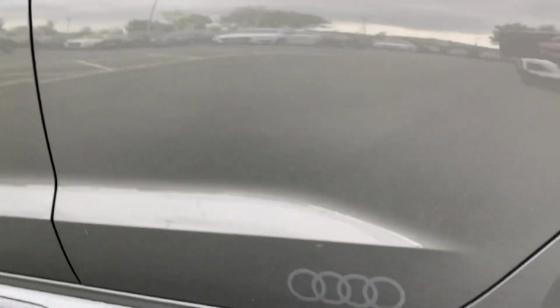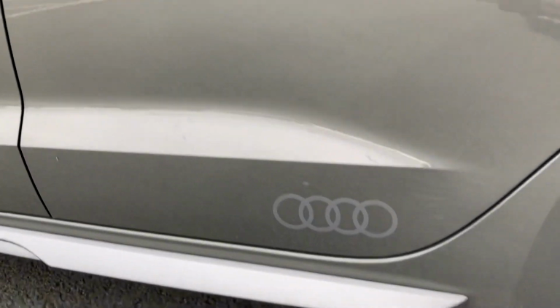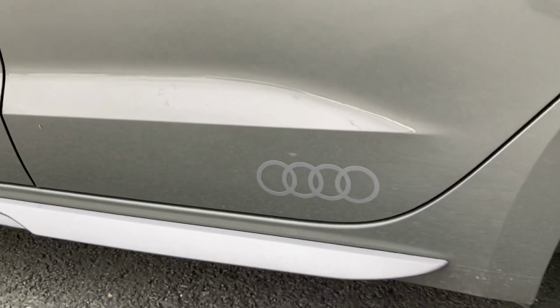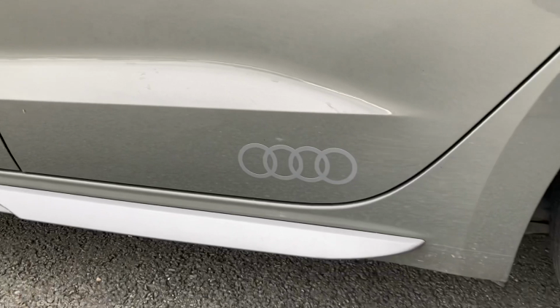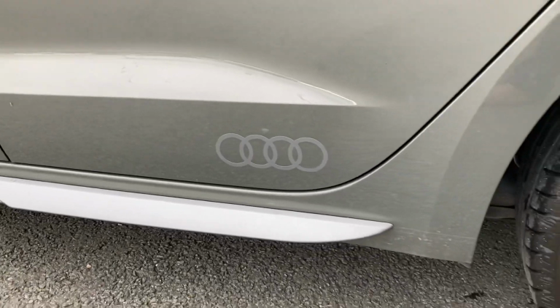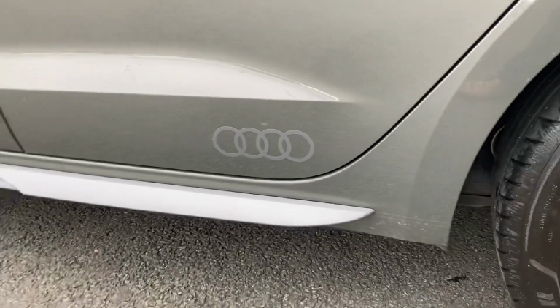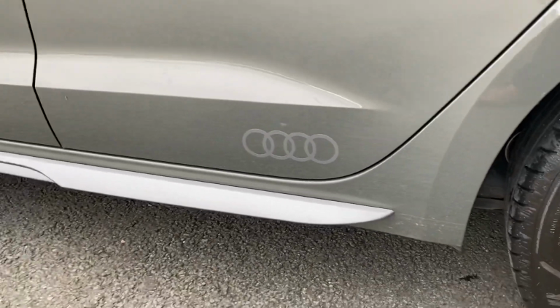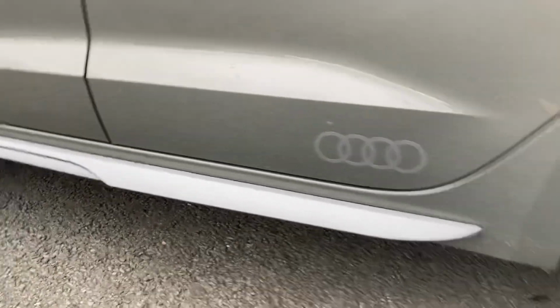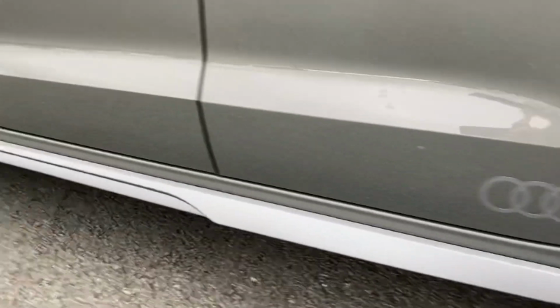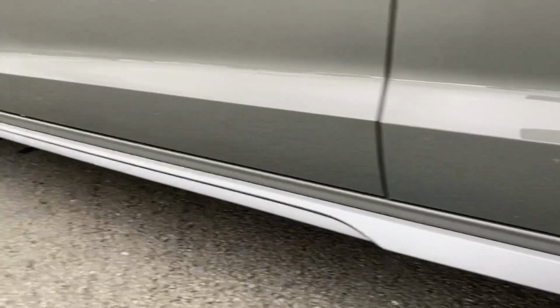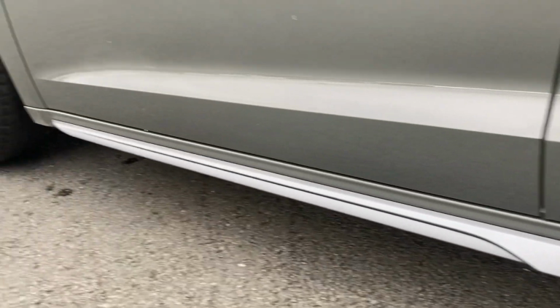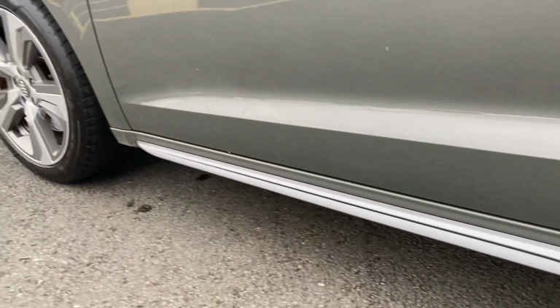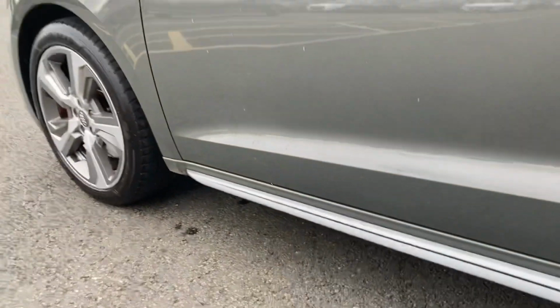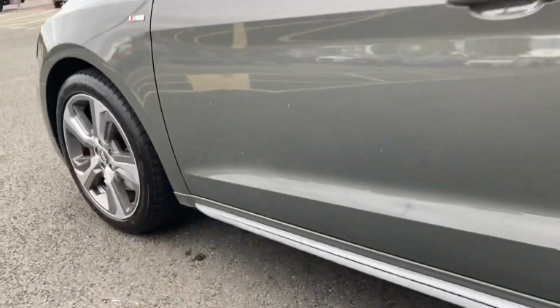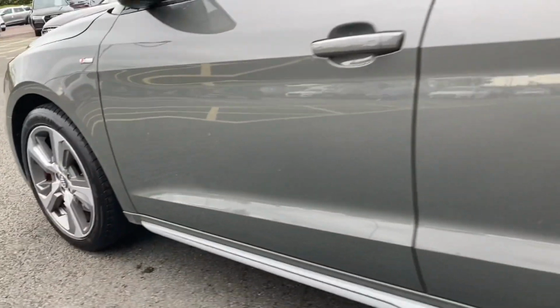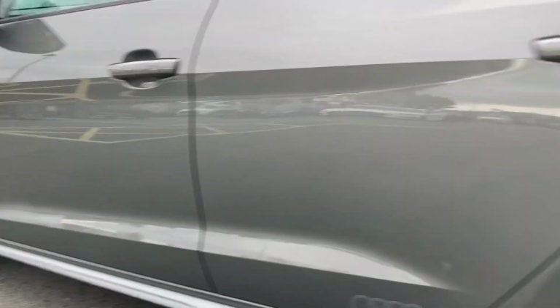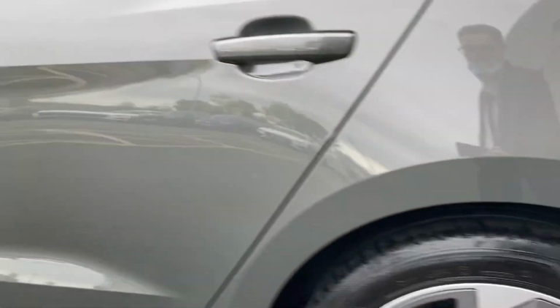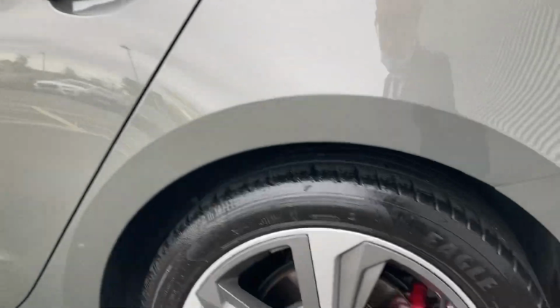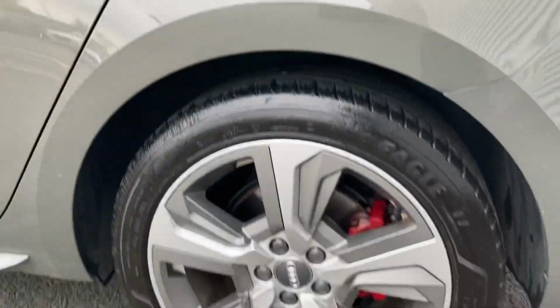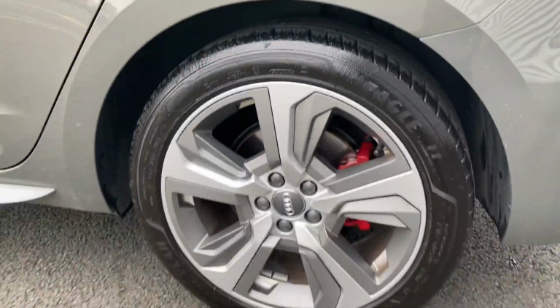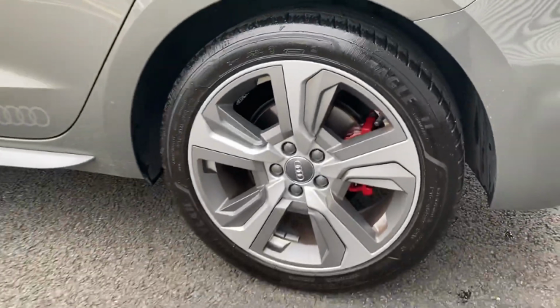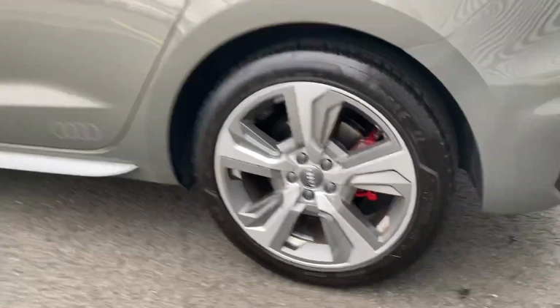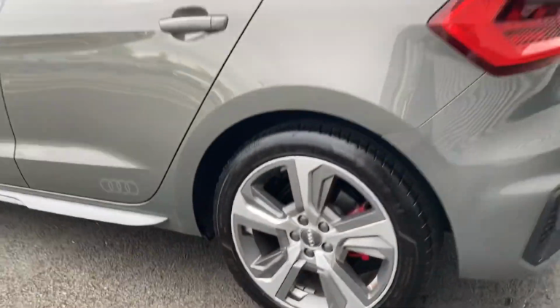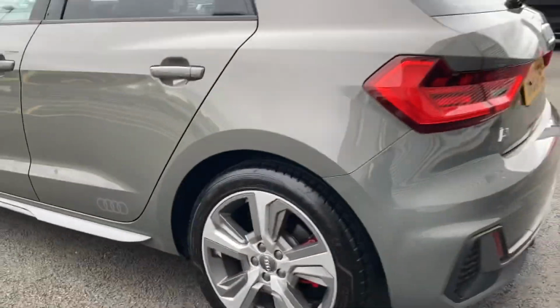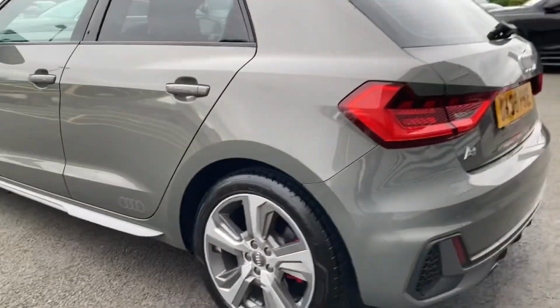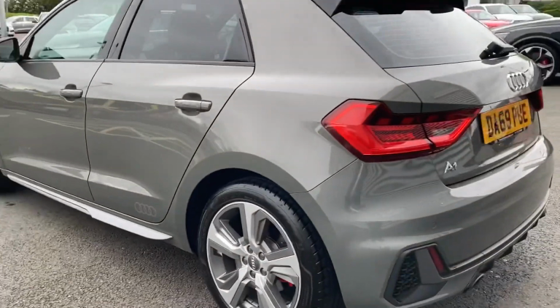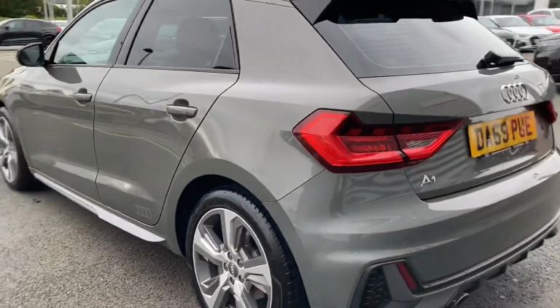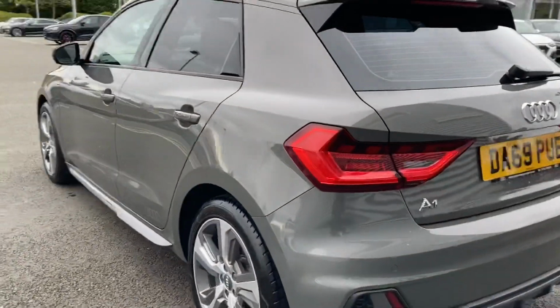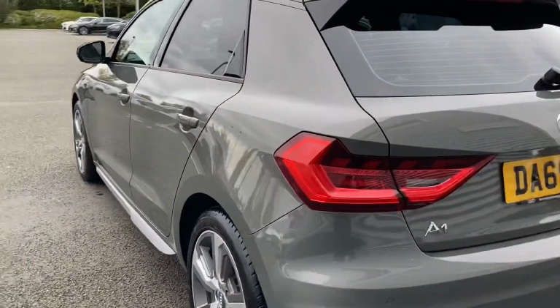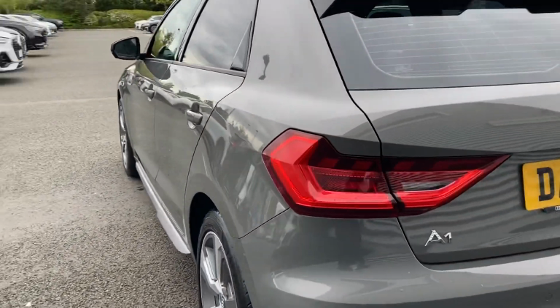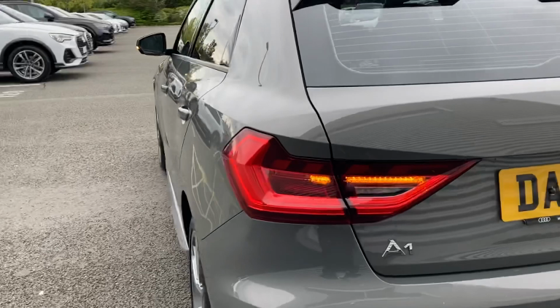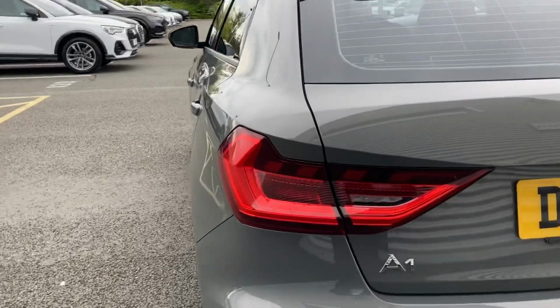Coming down to the bottom, we do have an Audi decal on the lower half of the door and the side sills which are finished in a silver finish. Taking another closer look at those 17 inch alloy wheels, which are in great condition.